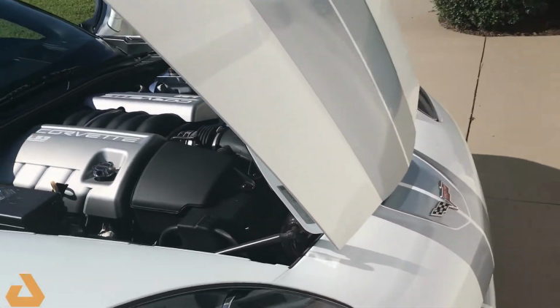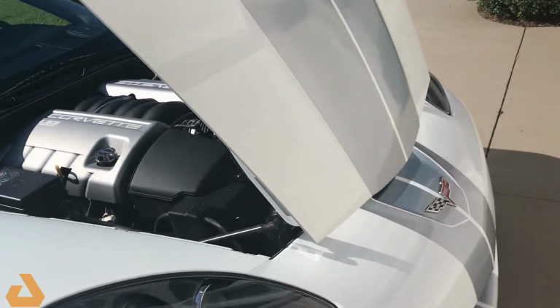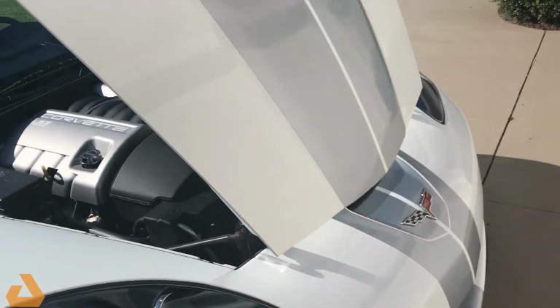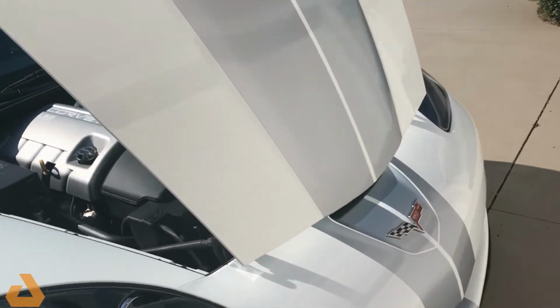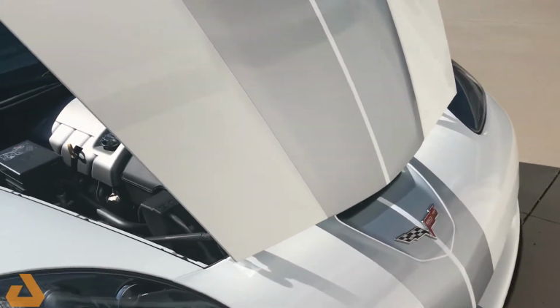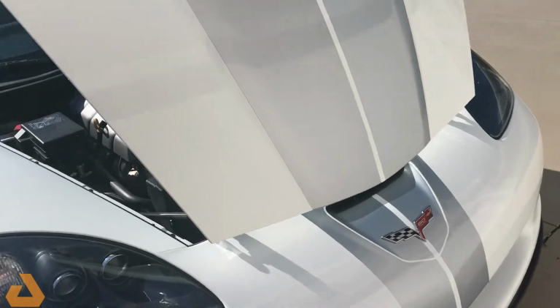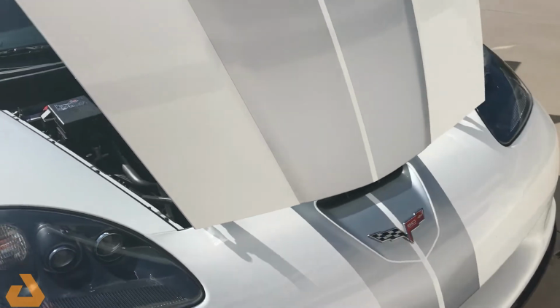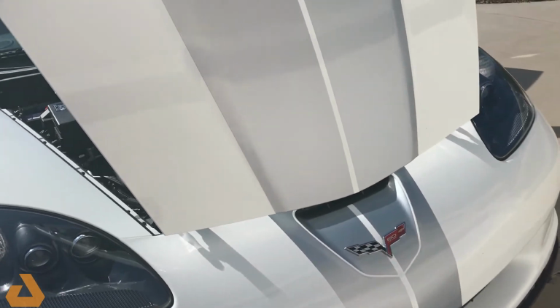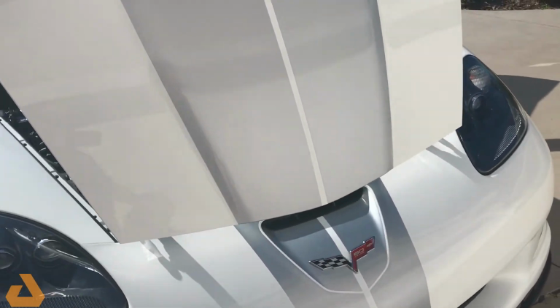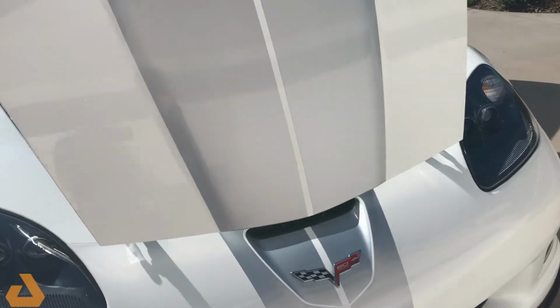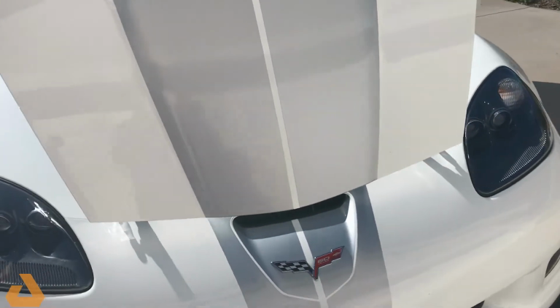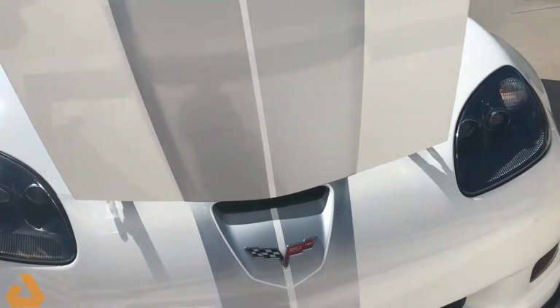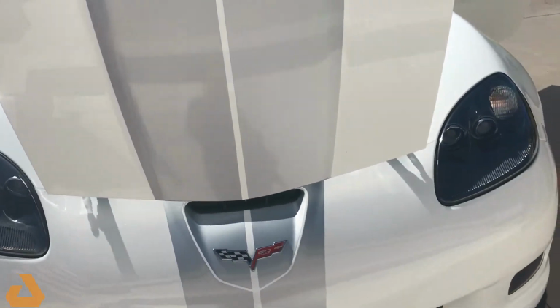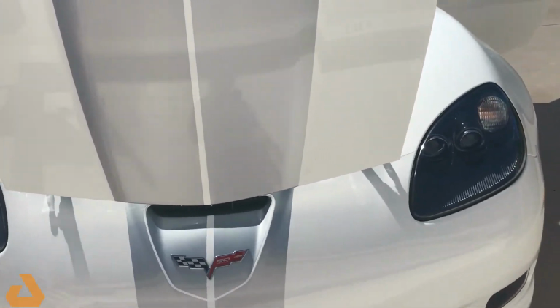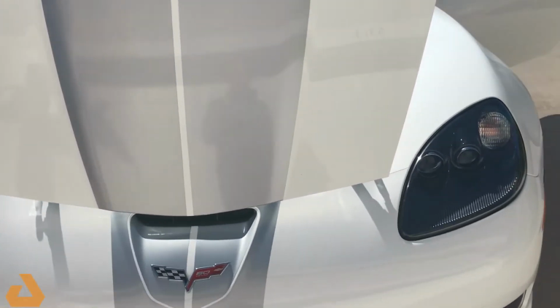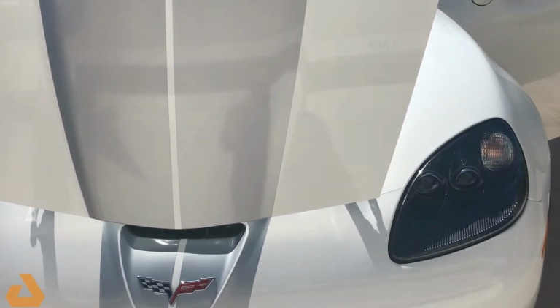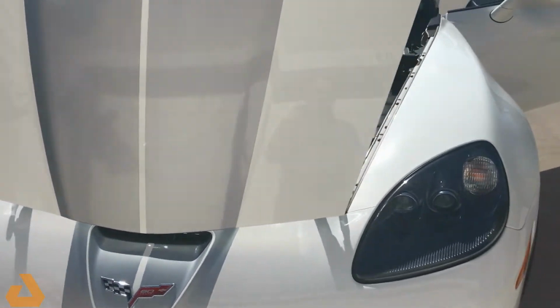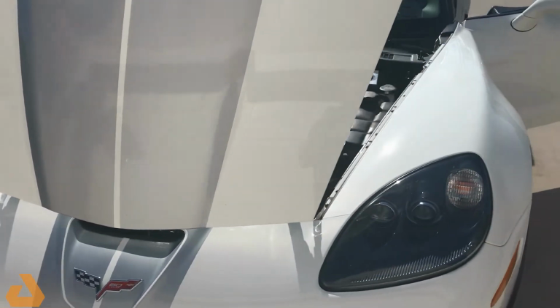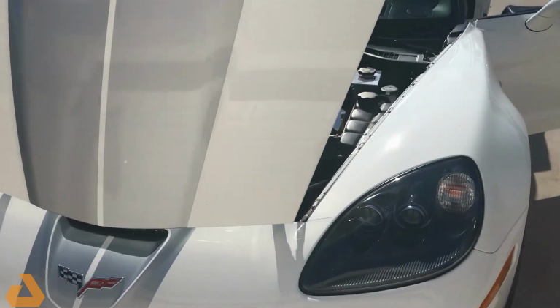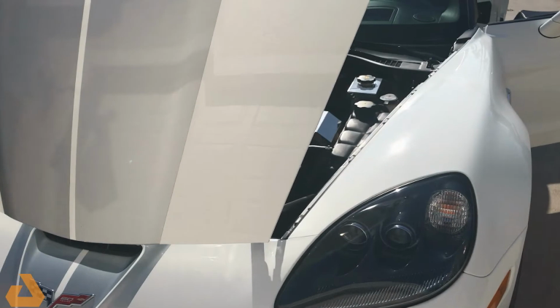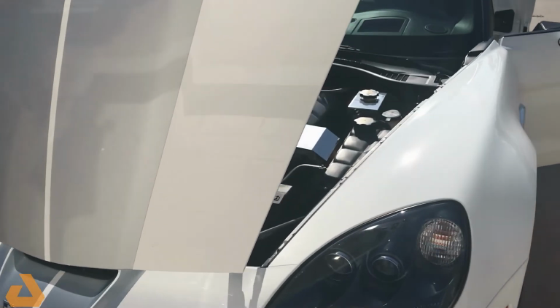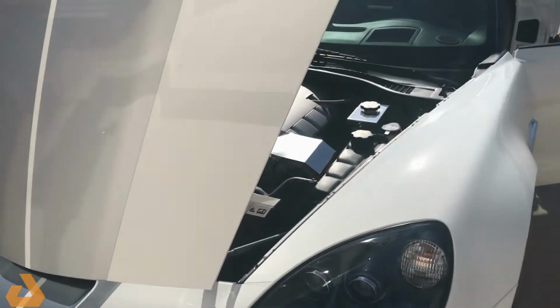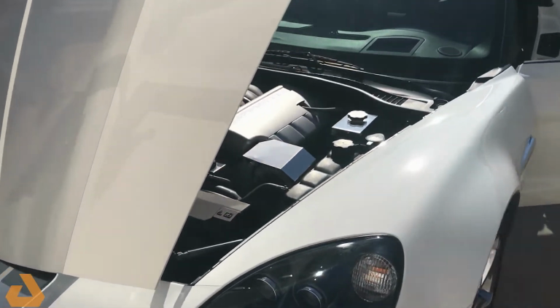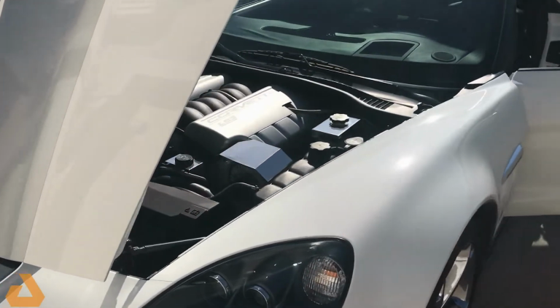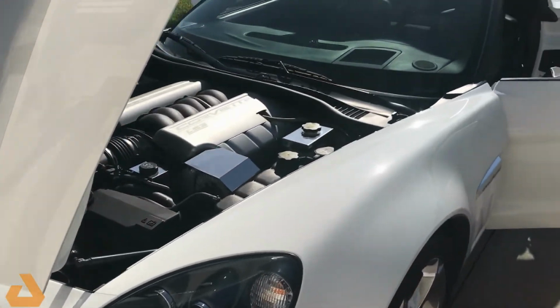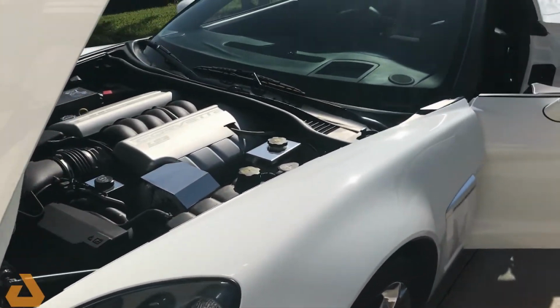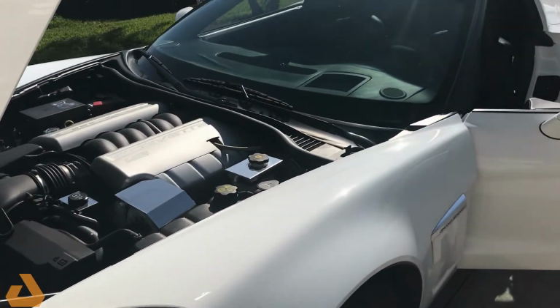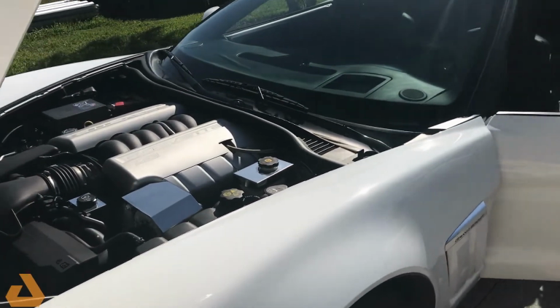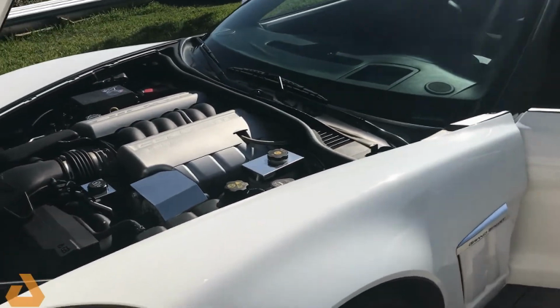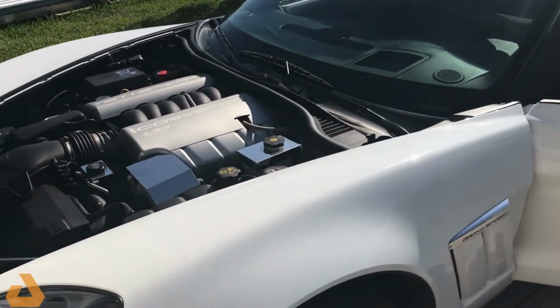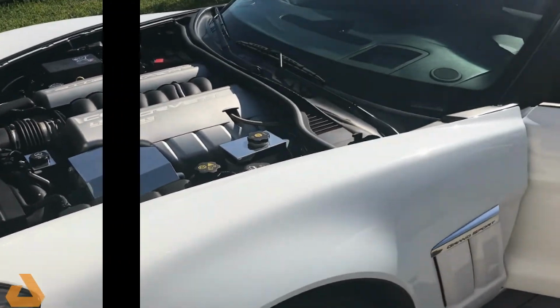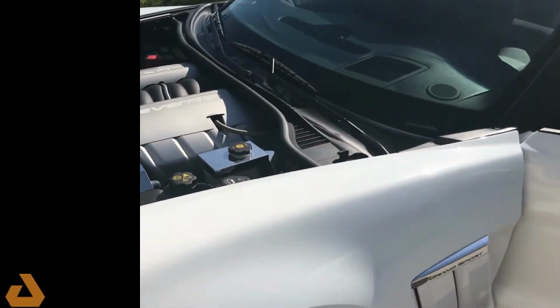The car has absolutely no chips, mars, rubs, scratches, or dings. It's in better-than-showroom condition. Thanks for looking.